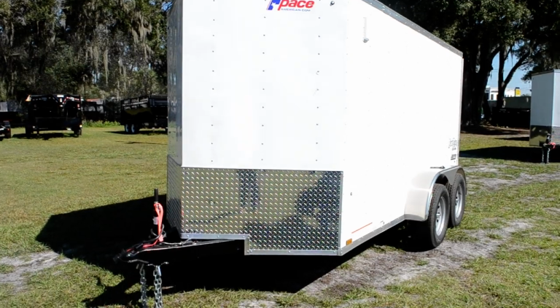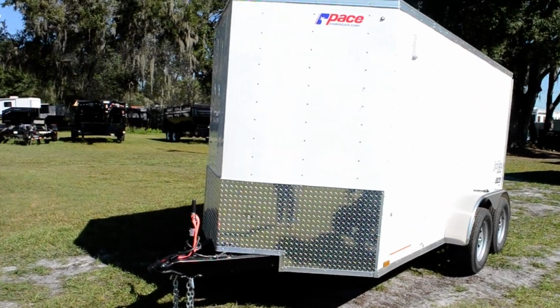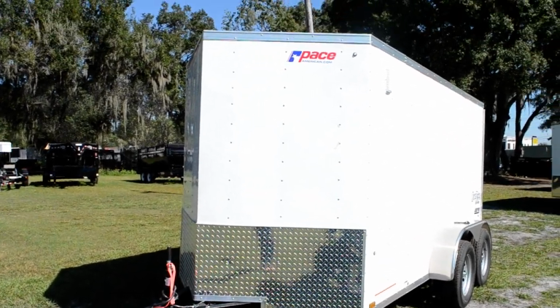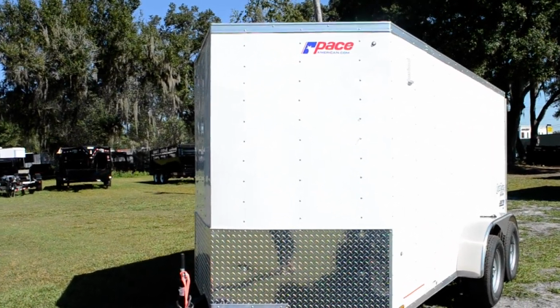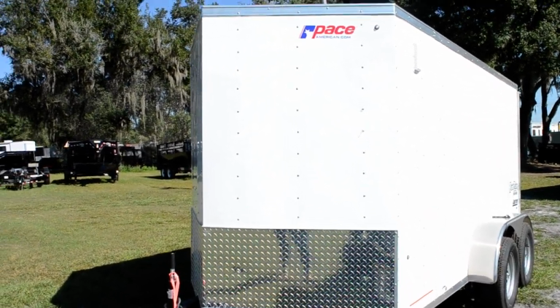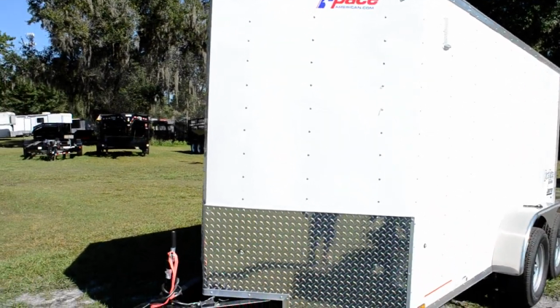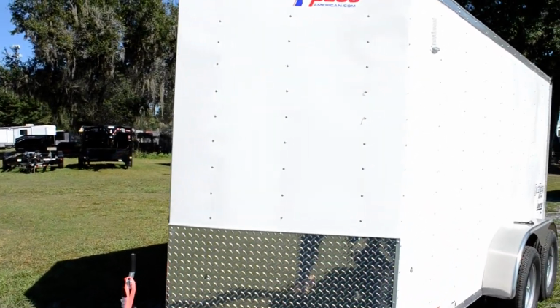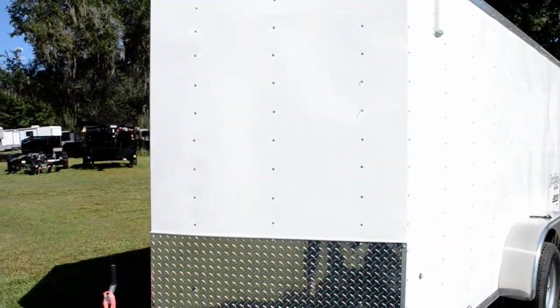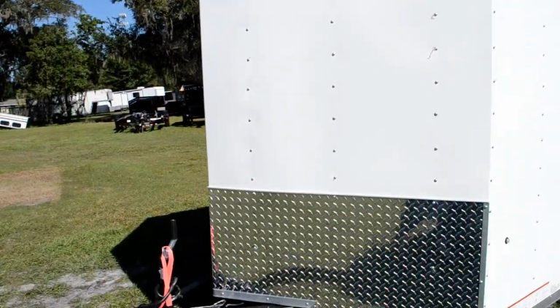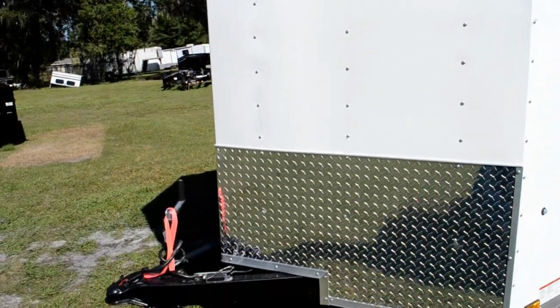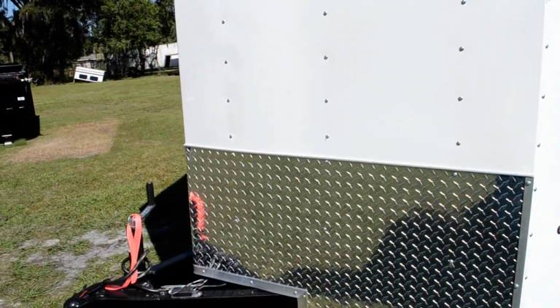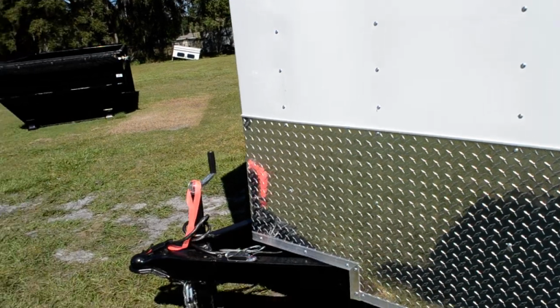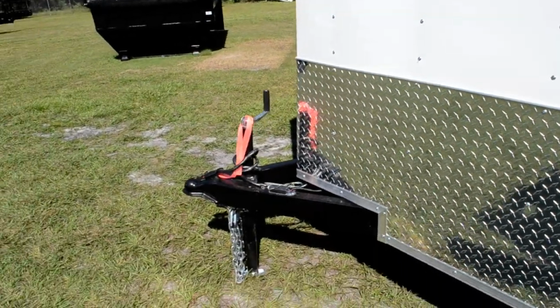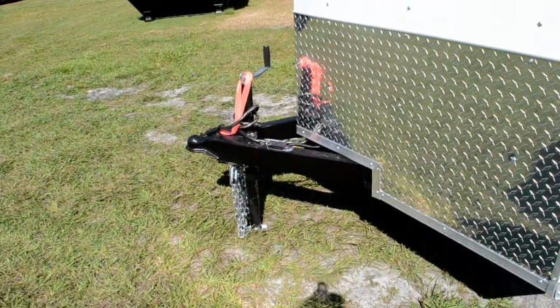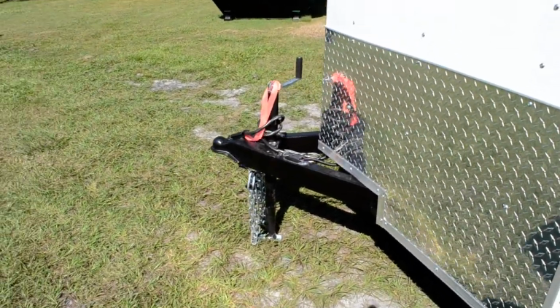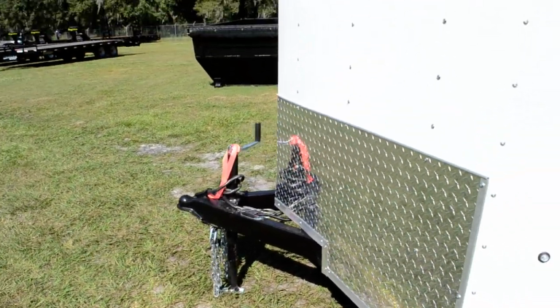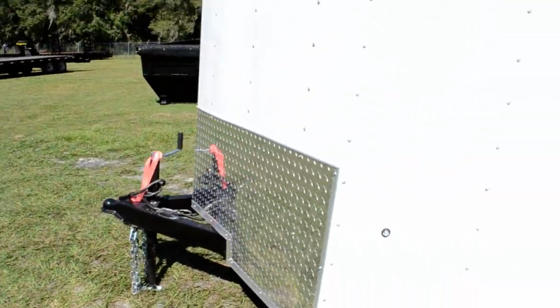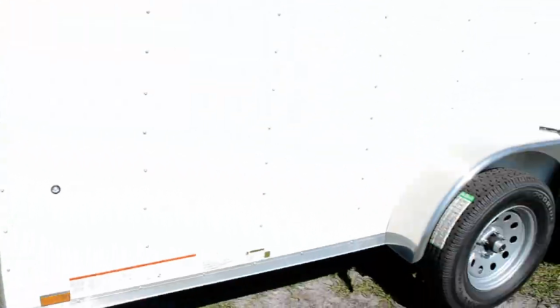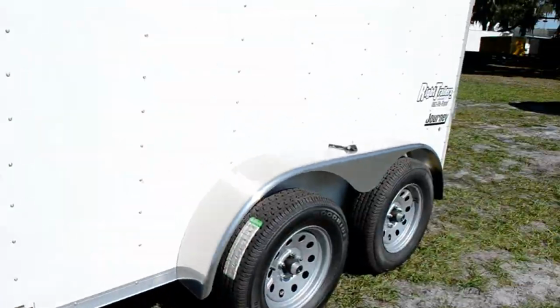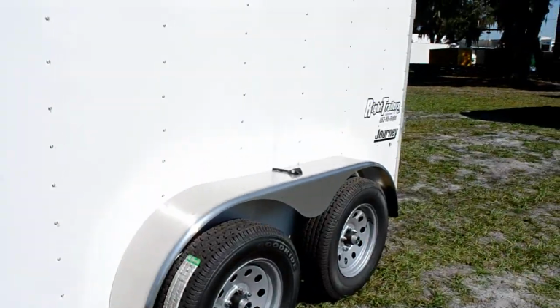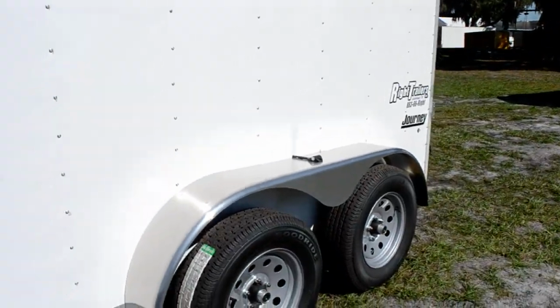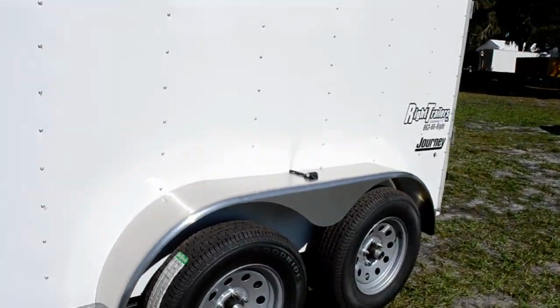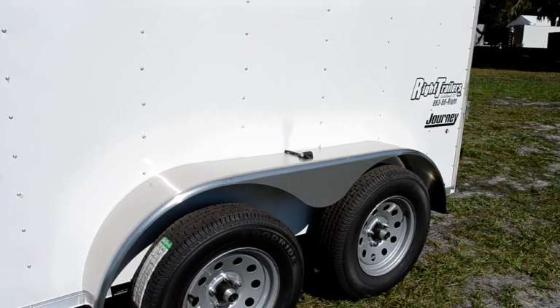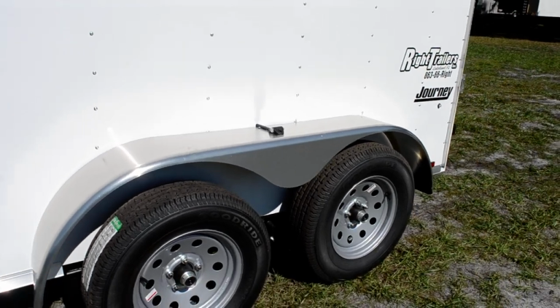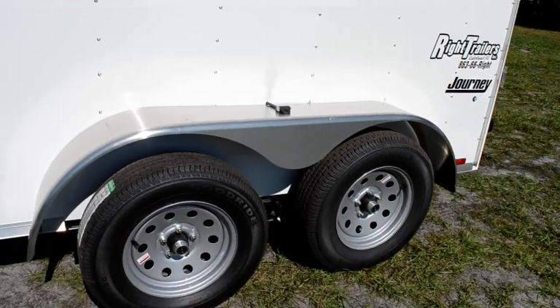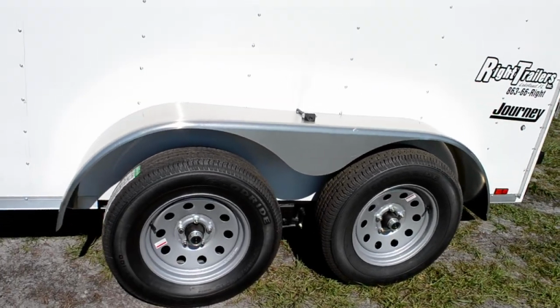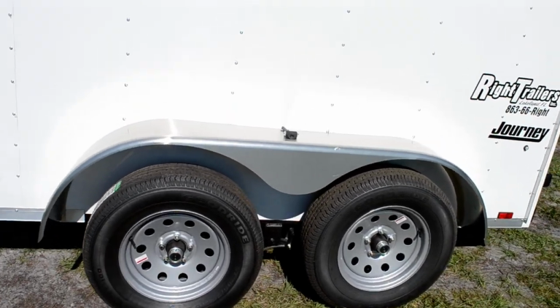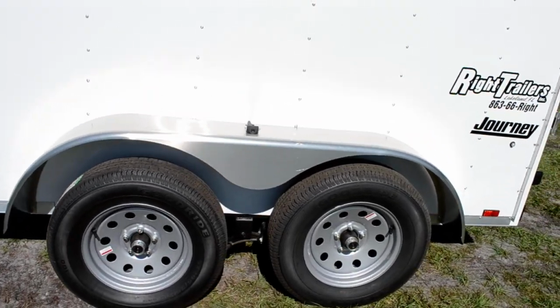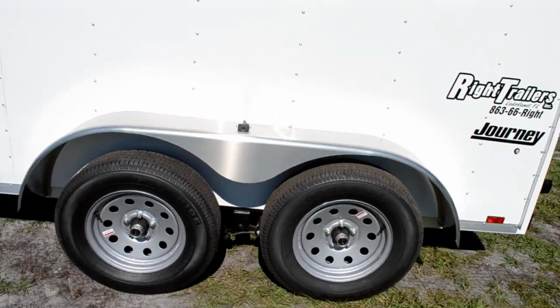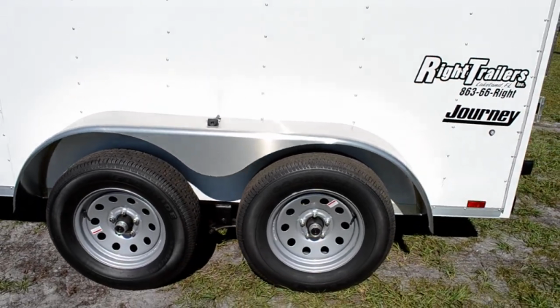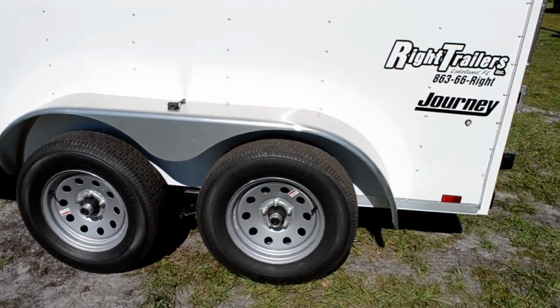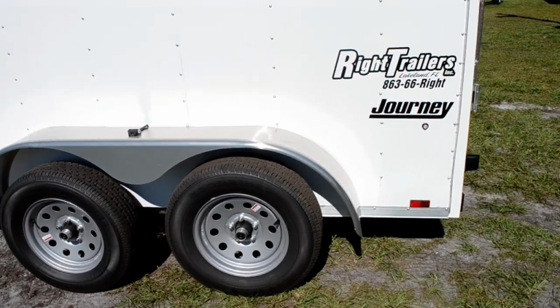This is a 6x12 Pace Journey enclosed trailer with a V-nose front. It's got a top line jack on it, two 3,500 pound axles on 15 inch tires with an aluminum fender.